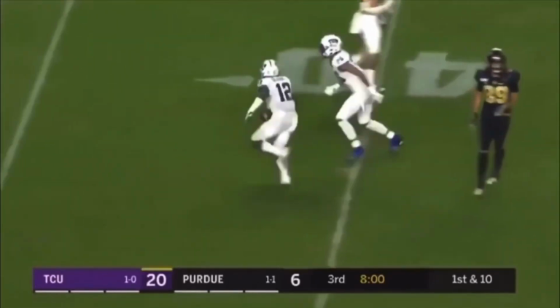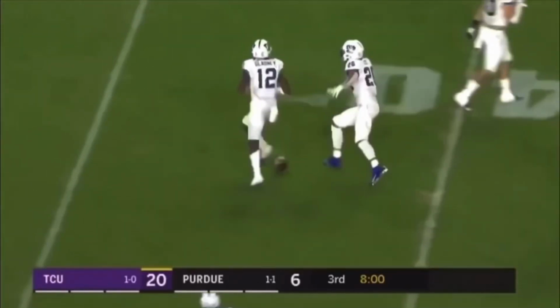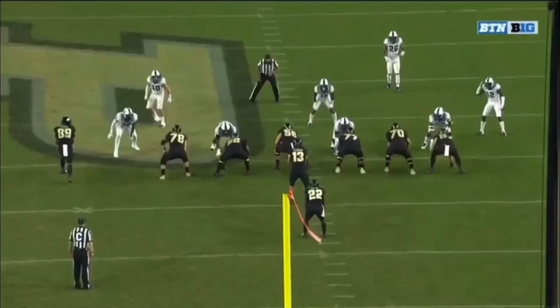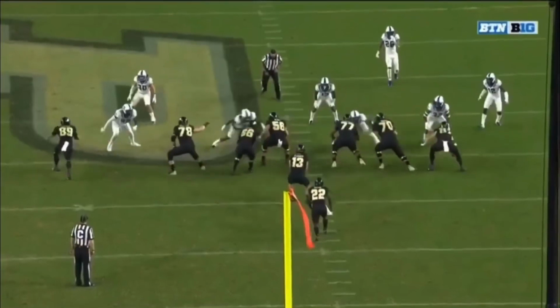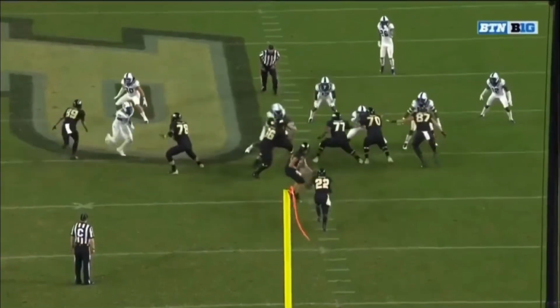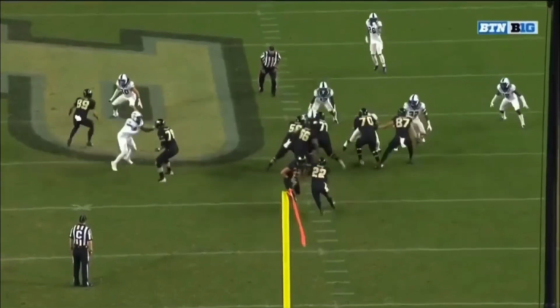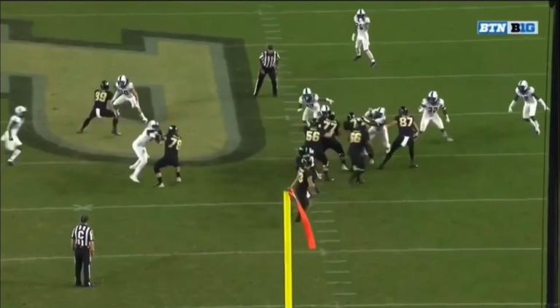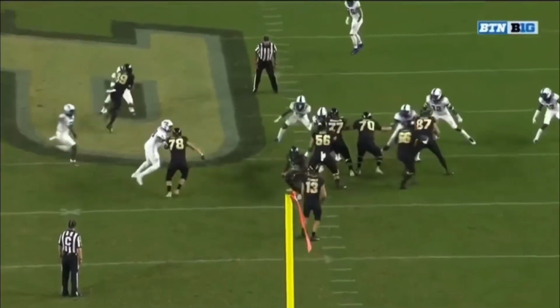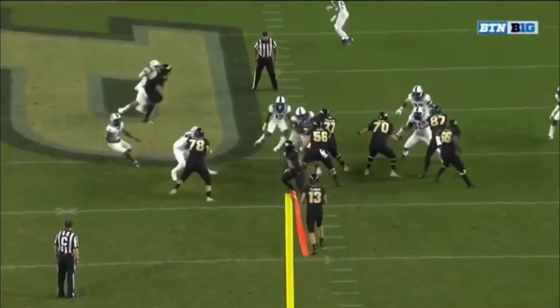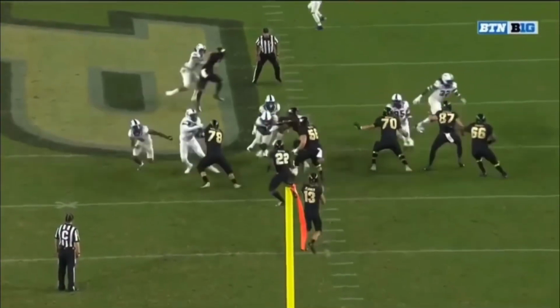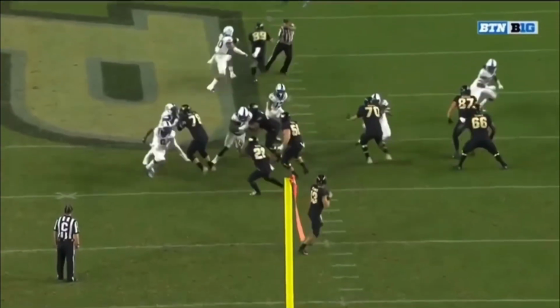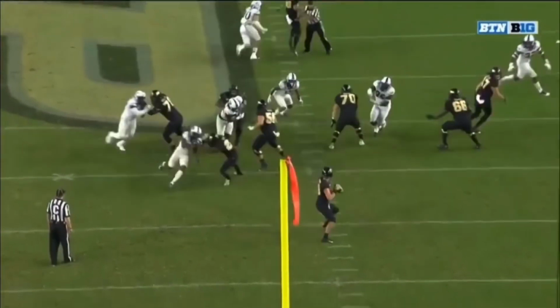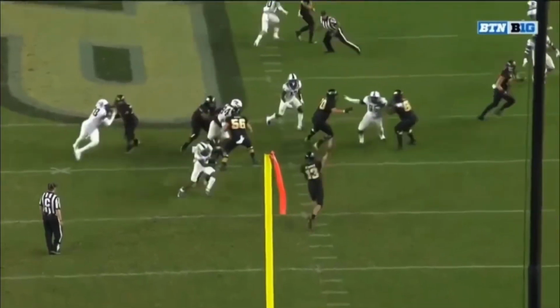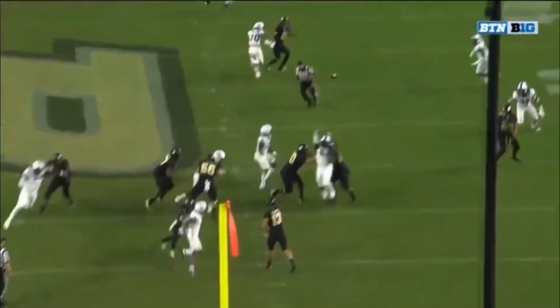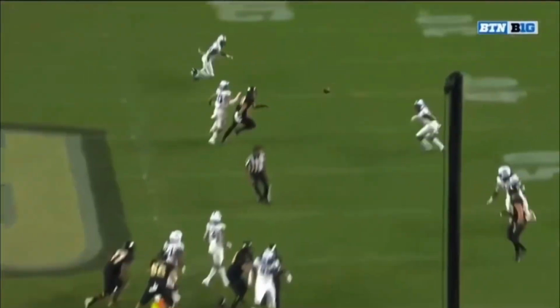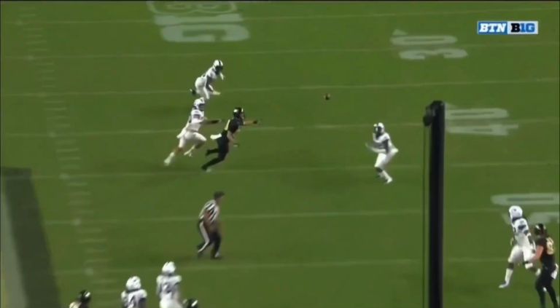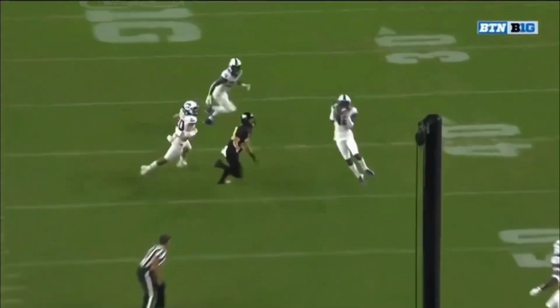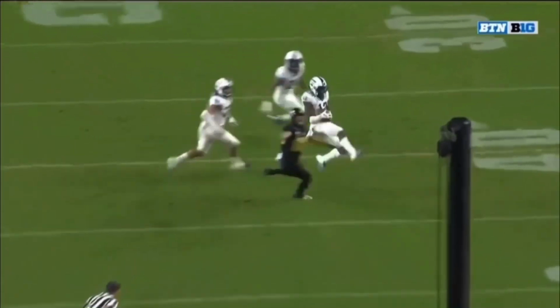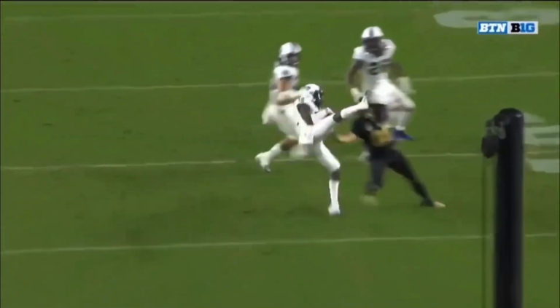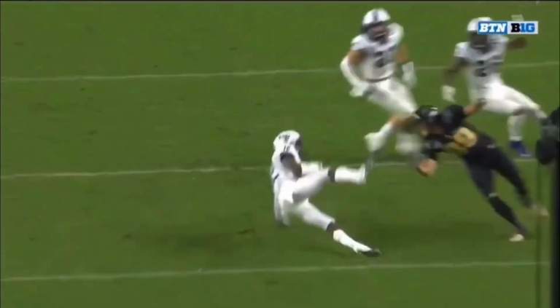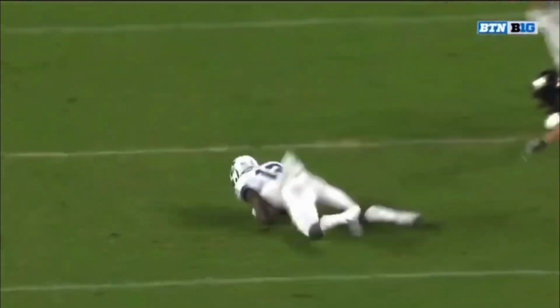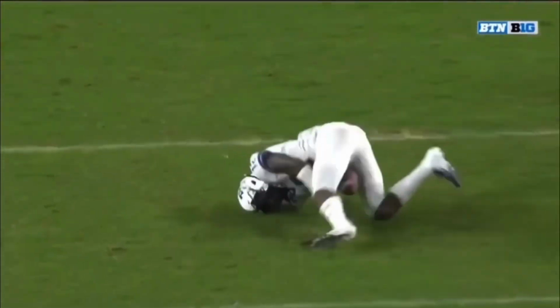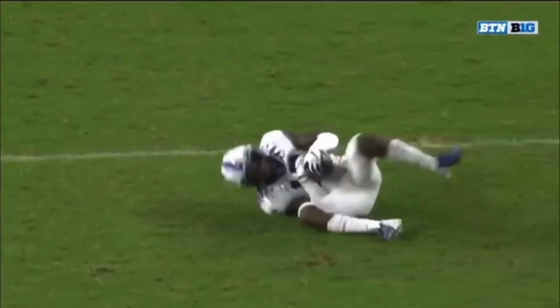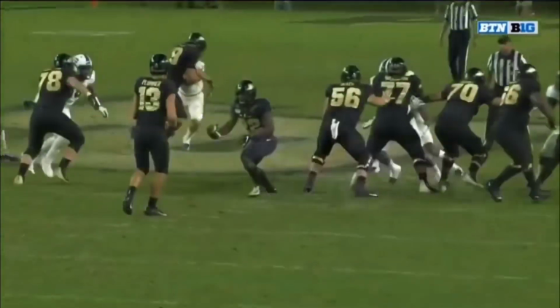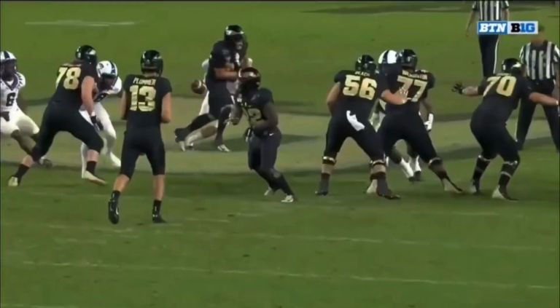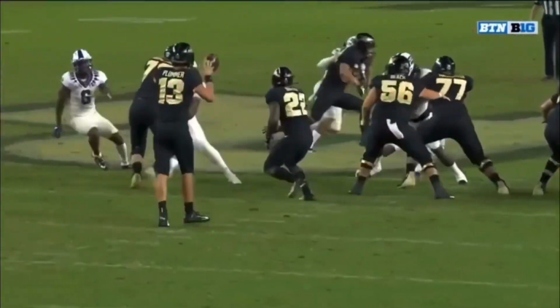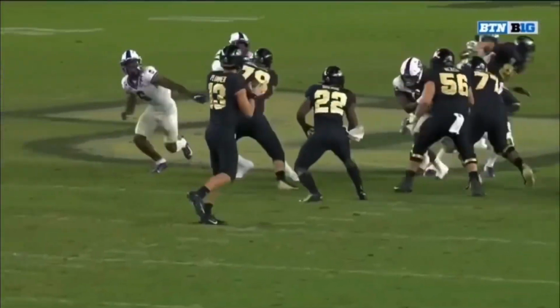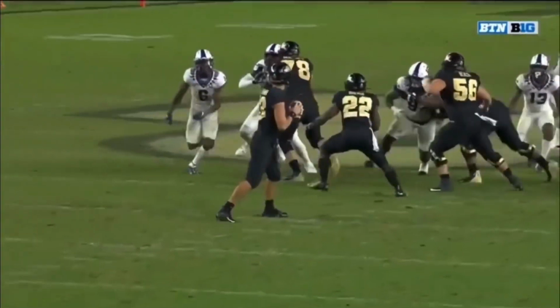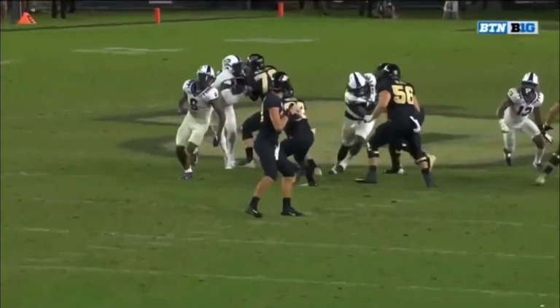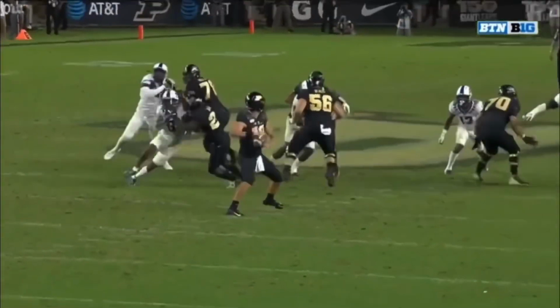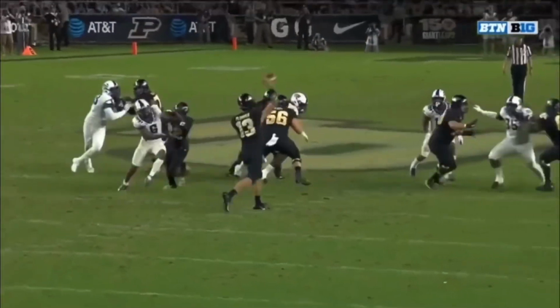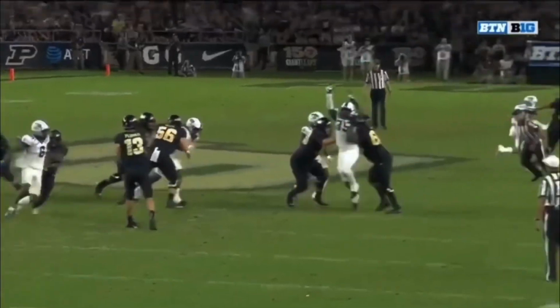And that's on the corner. You're going to watch — Gladney is up at the line of scrimmage. Now he's going to get depth. He thinks he has him. There's the pick.